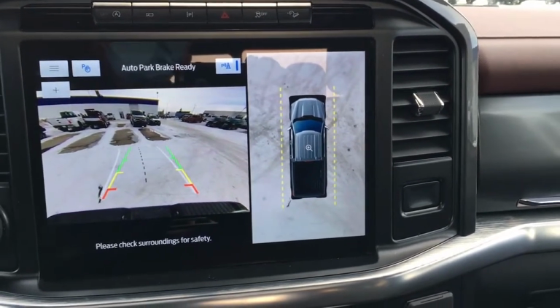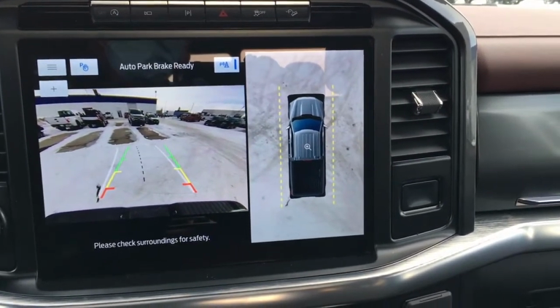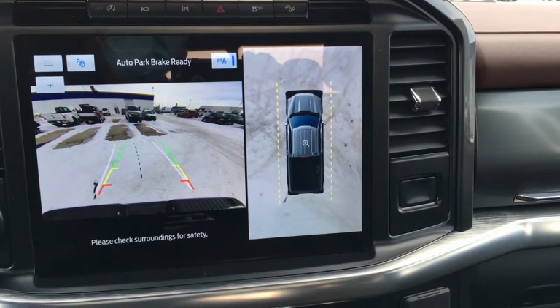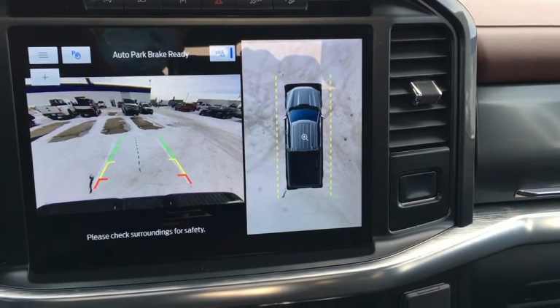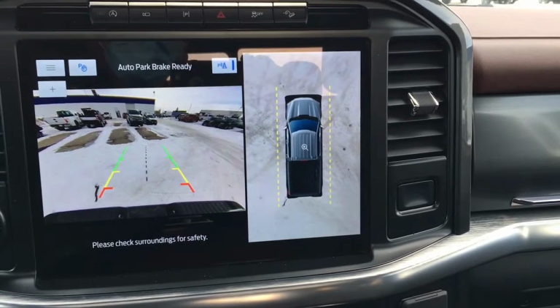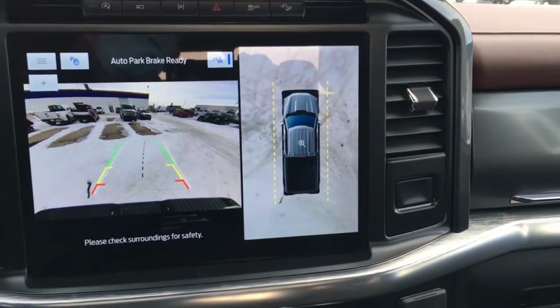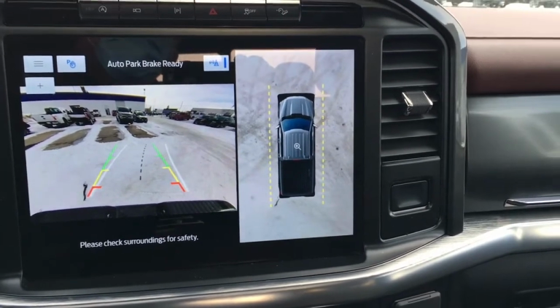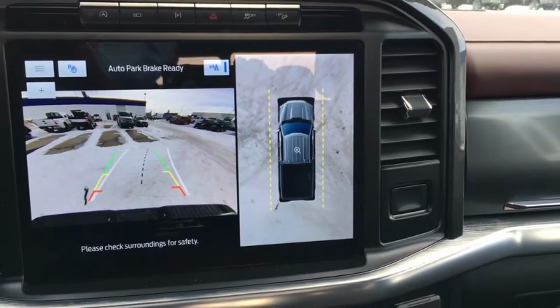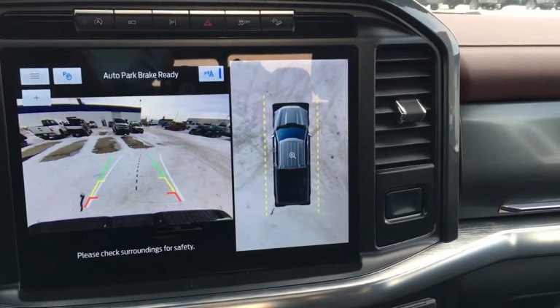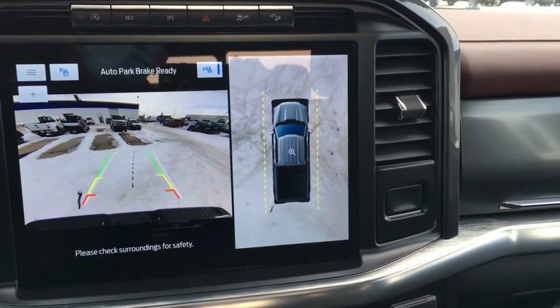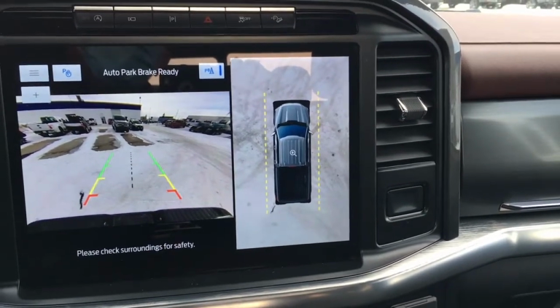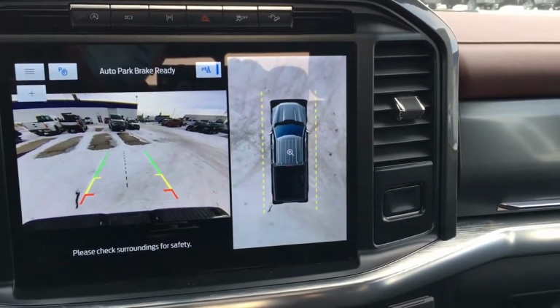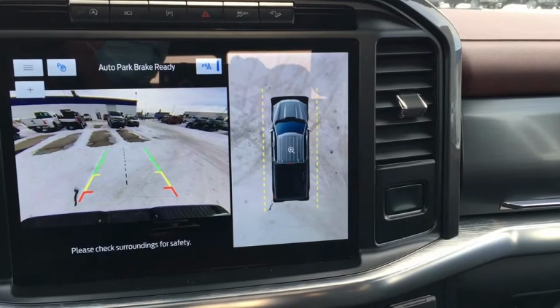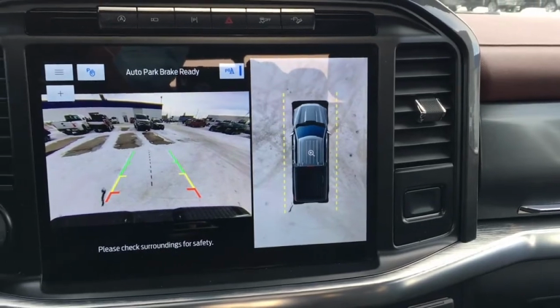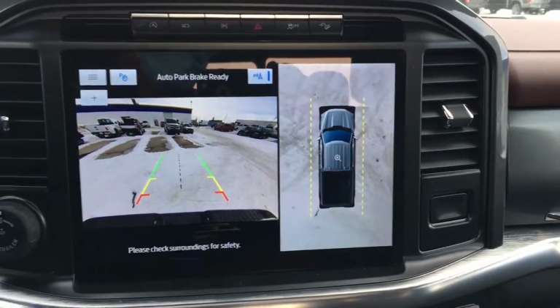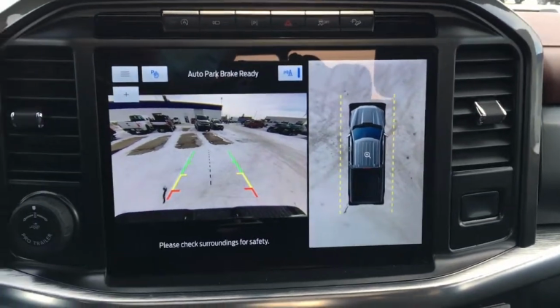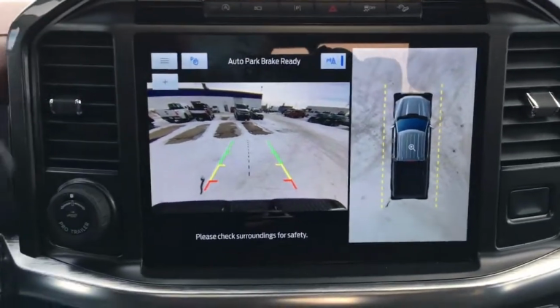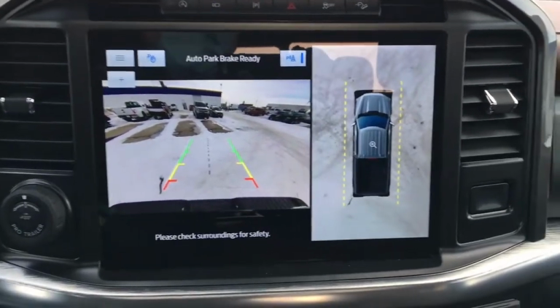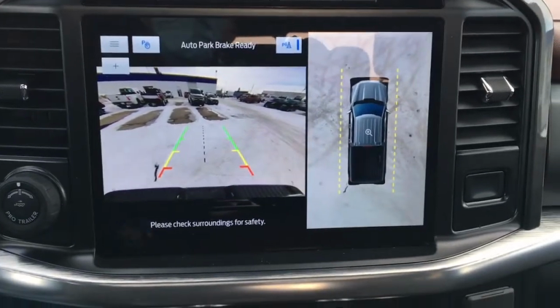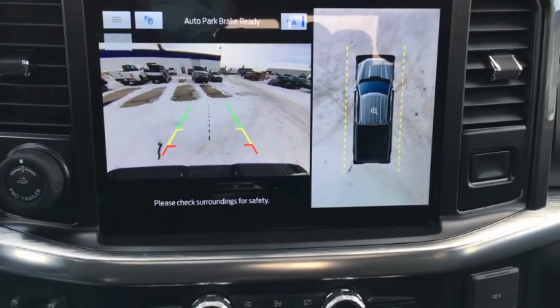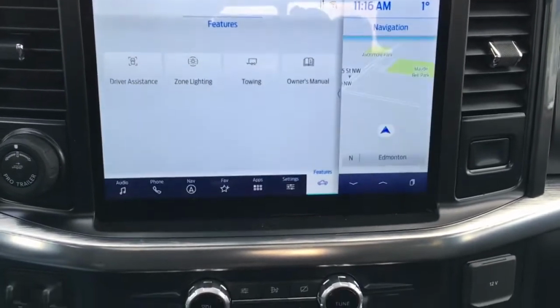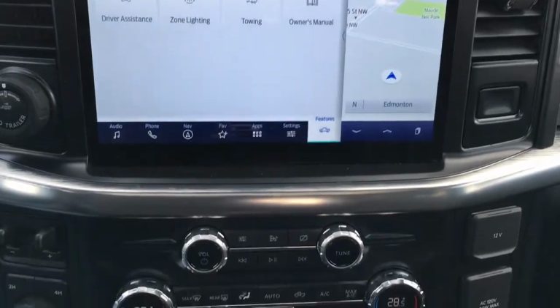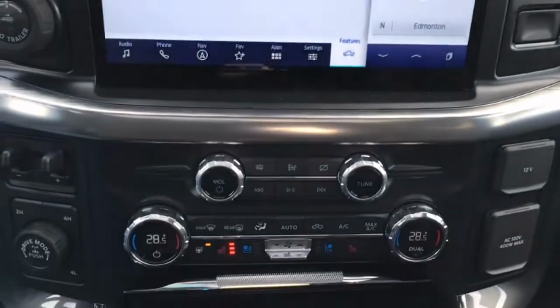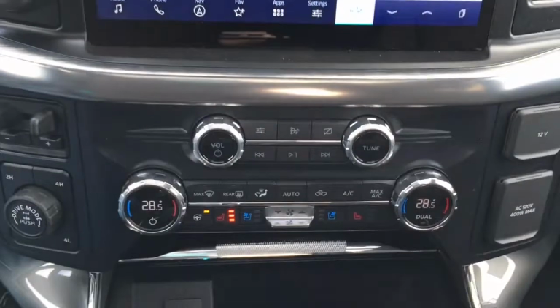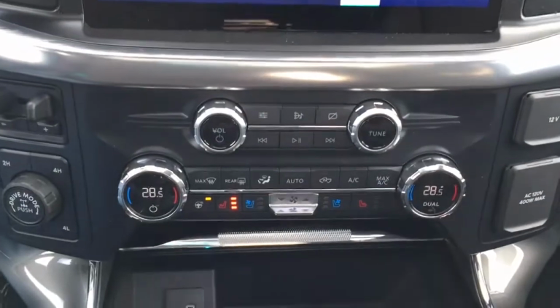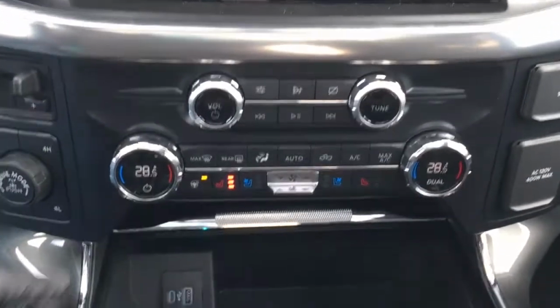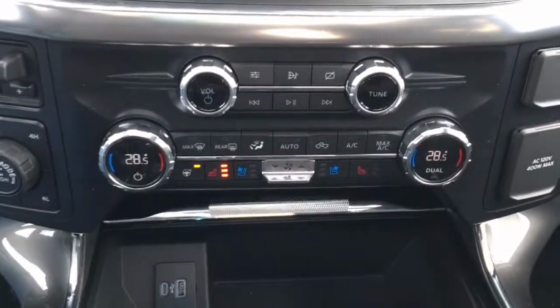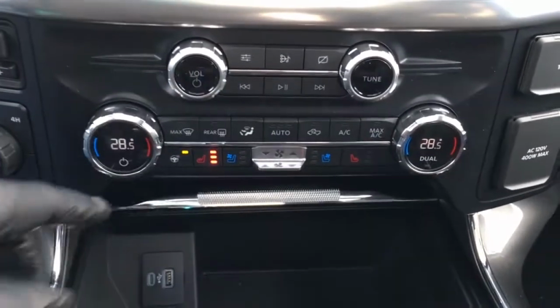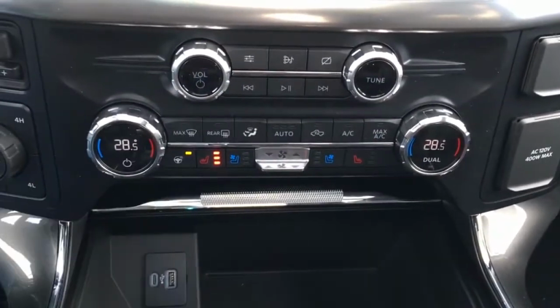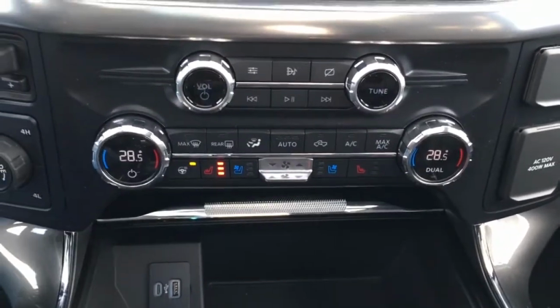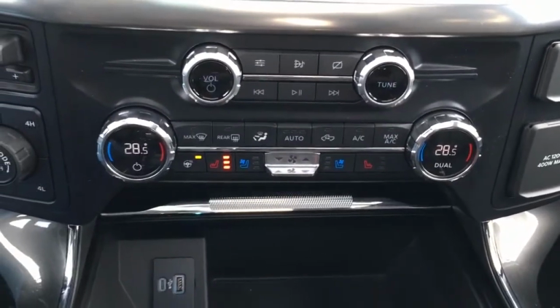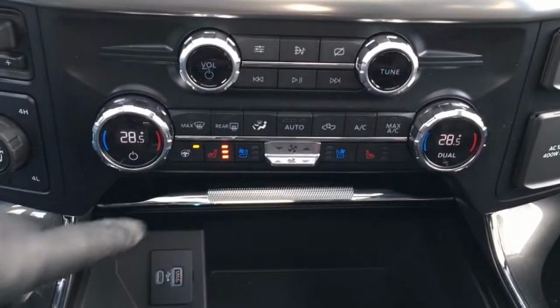When you turn your wheel to the left or the right, you're going to see the direction of travel that your vehicle will be going in if you start backing up. Right below that, we have media controls. It has climate controls — dual zone automatic temperature control.